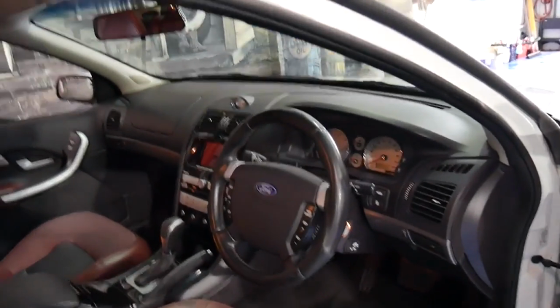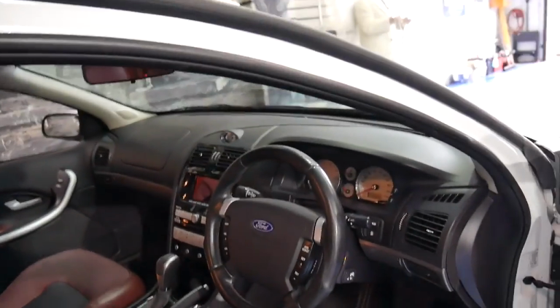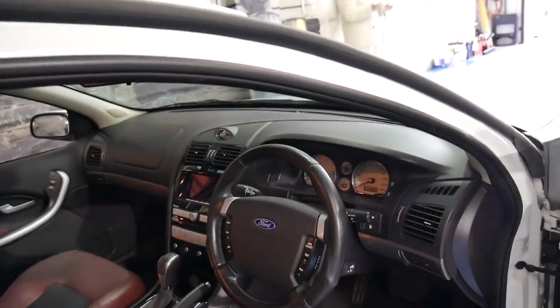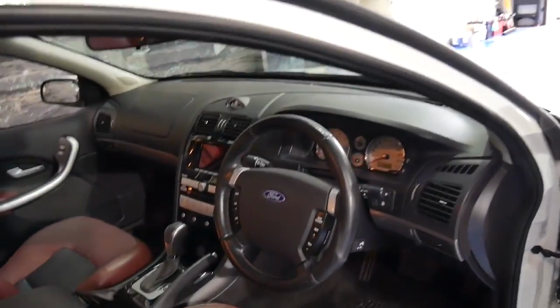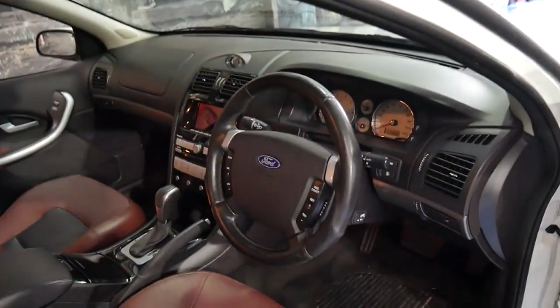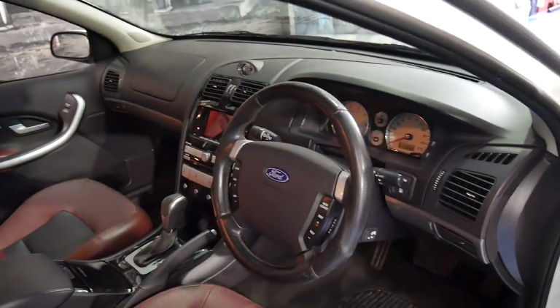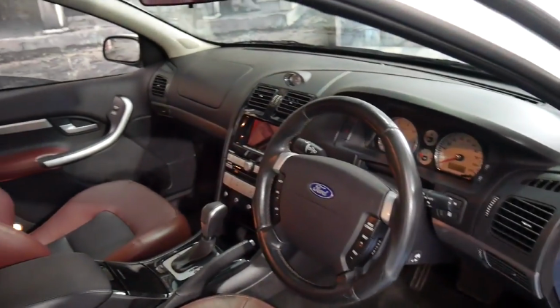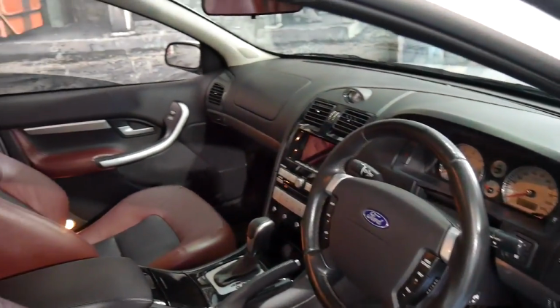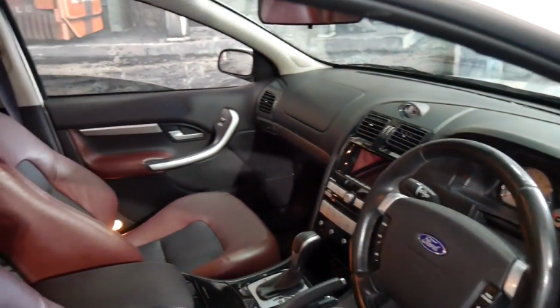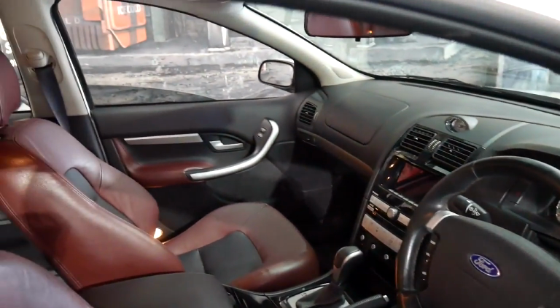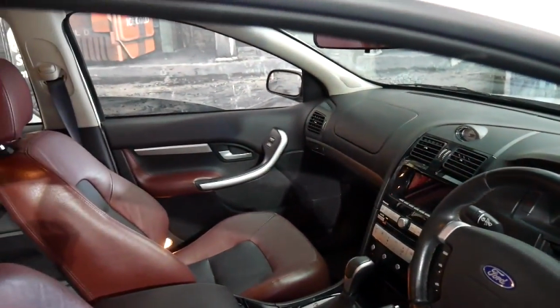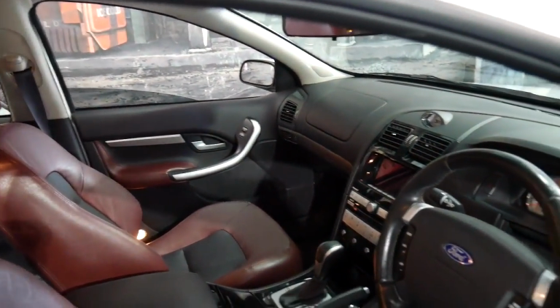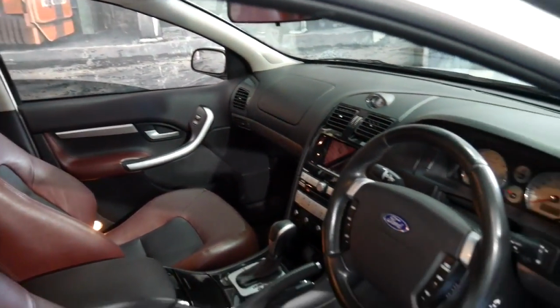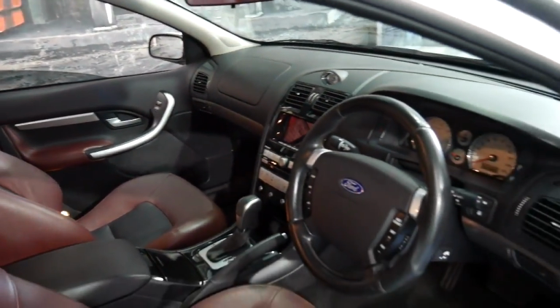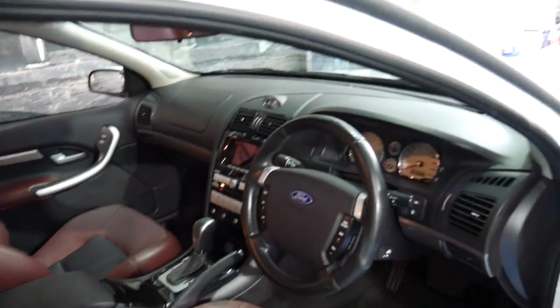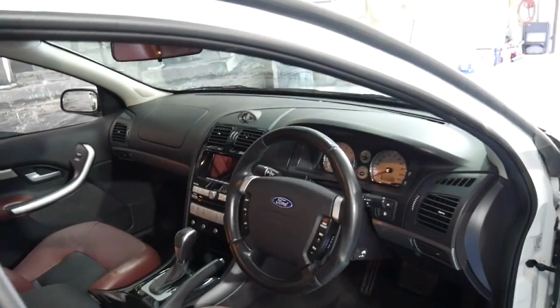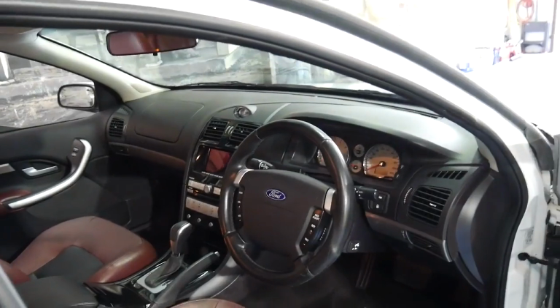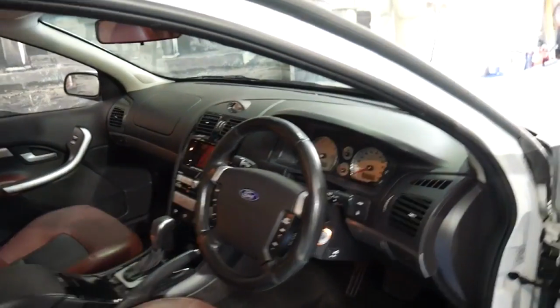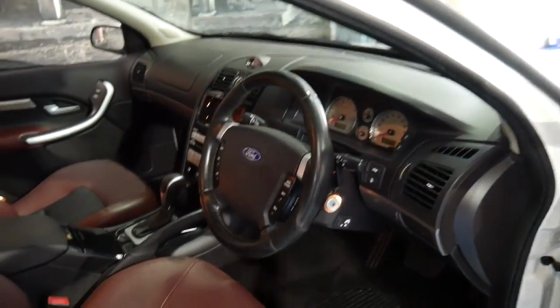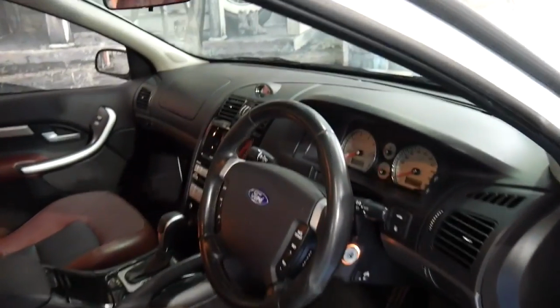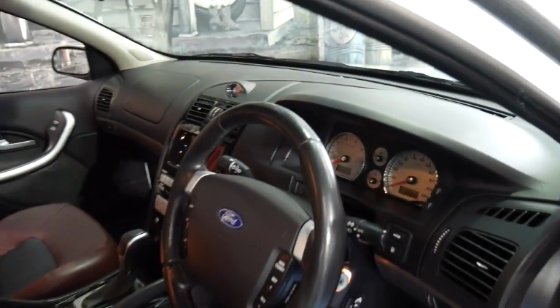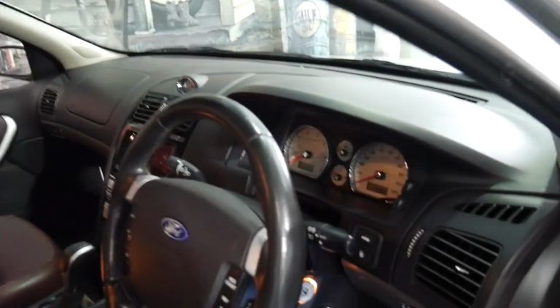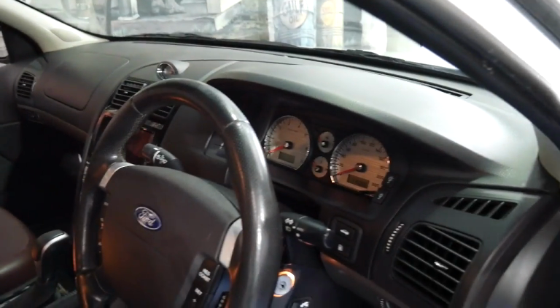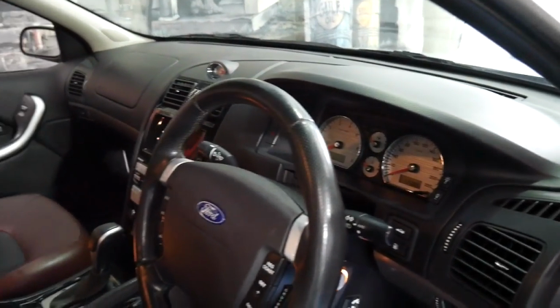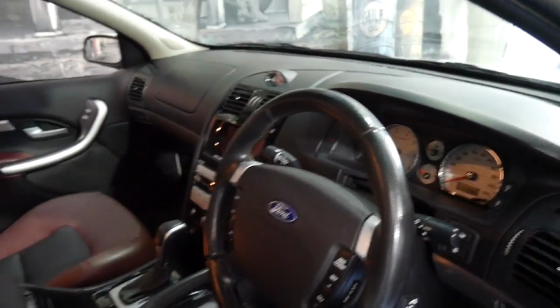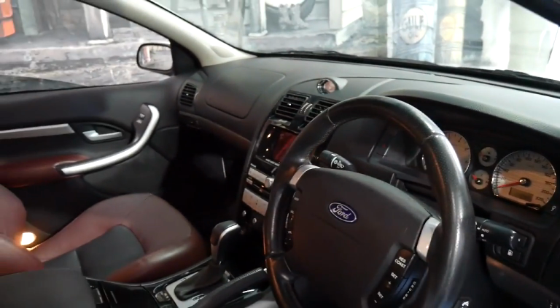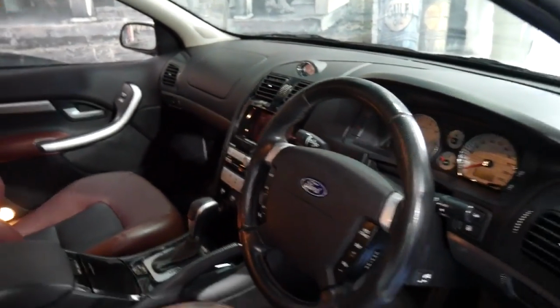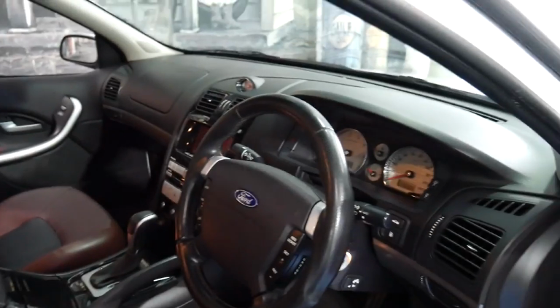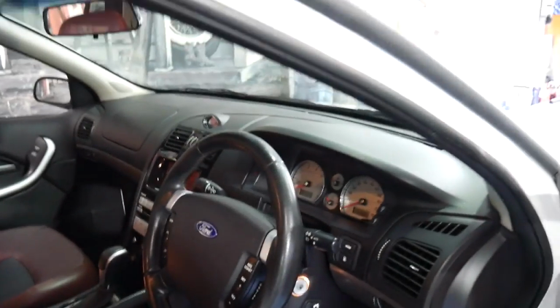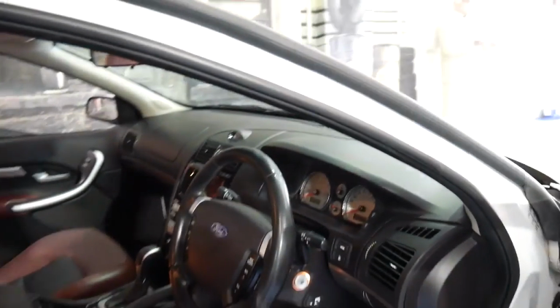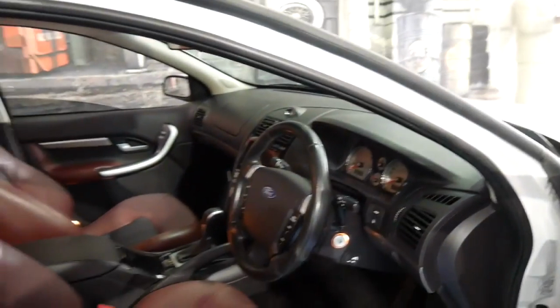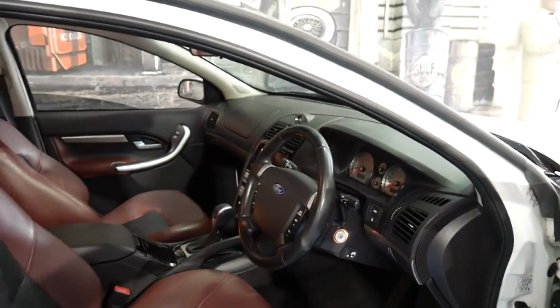It was traded in on a Jaguar XKR with a supercharged V8. I've driven this car and it does drive particularly well. It was traded in by a middle-aged gentleman.